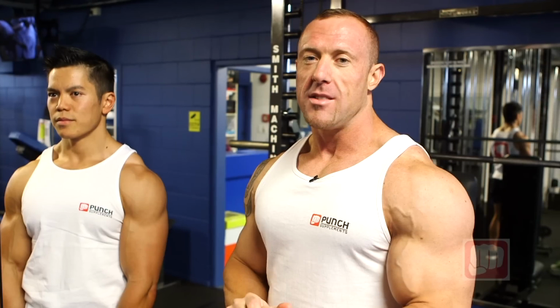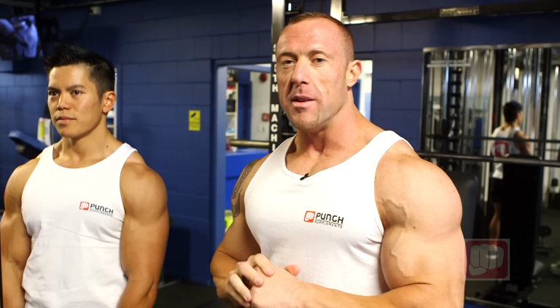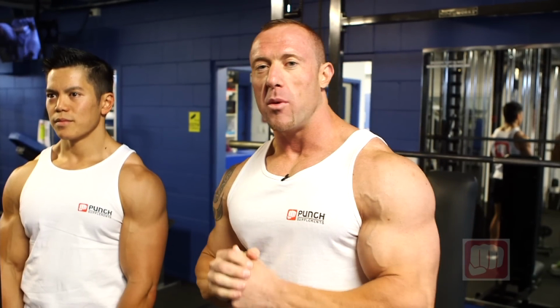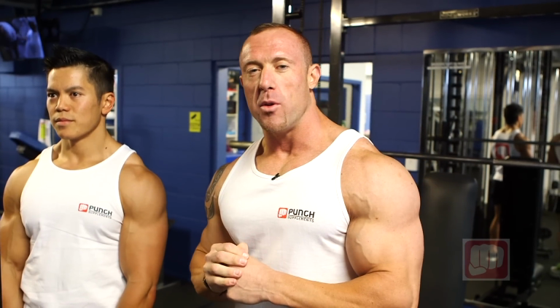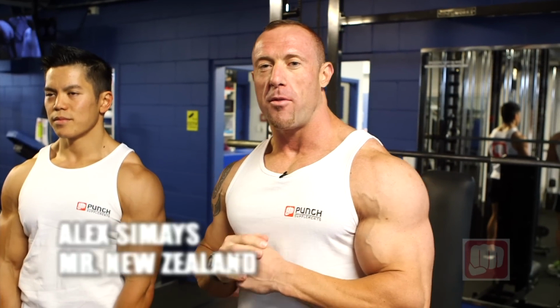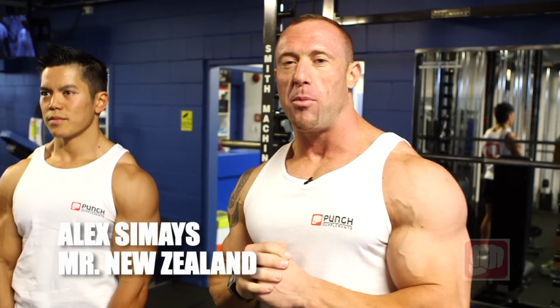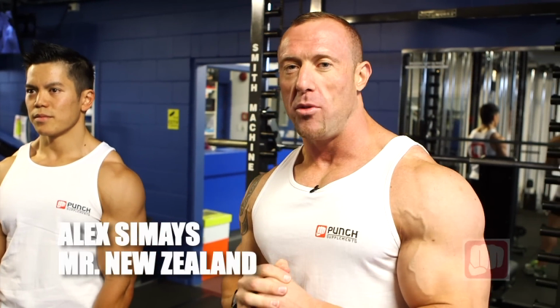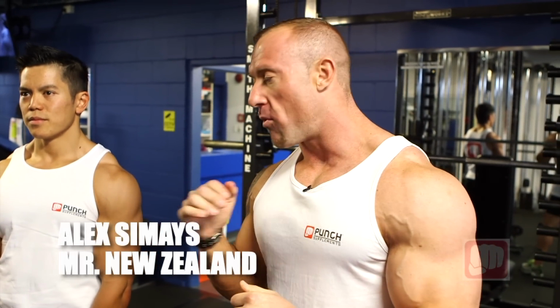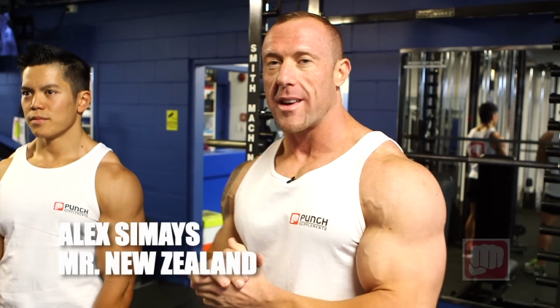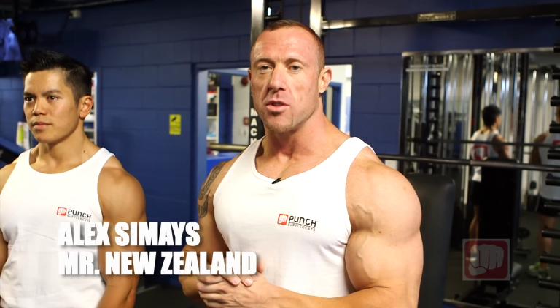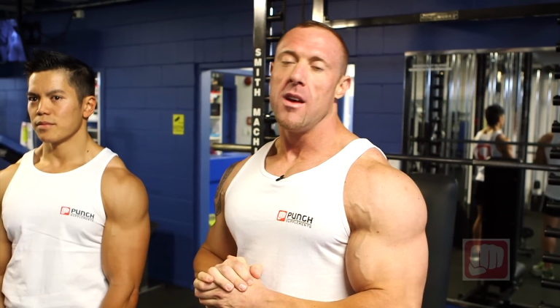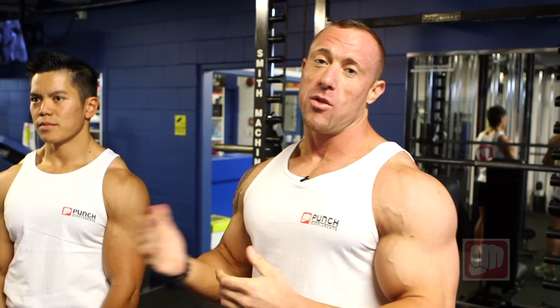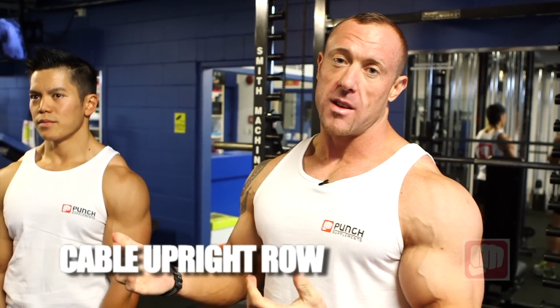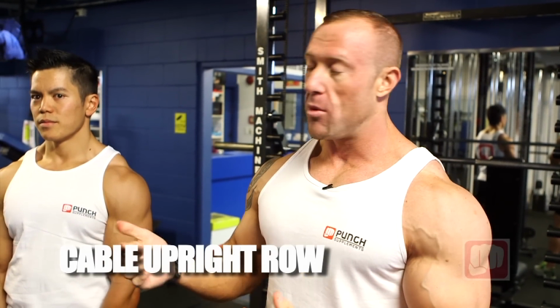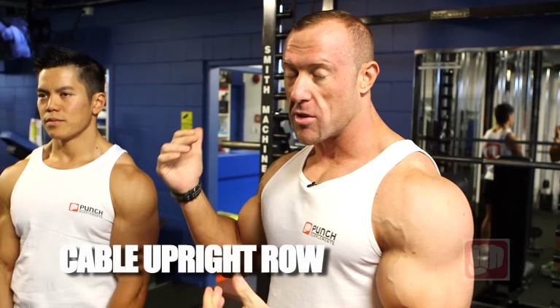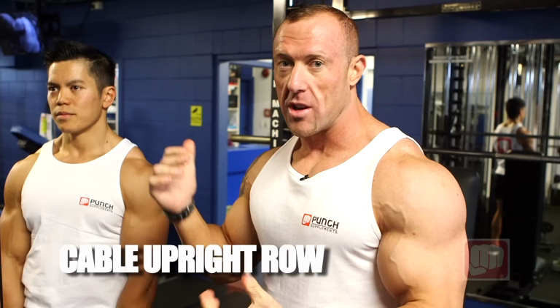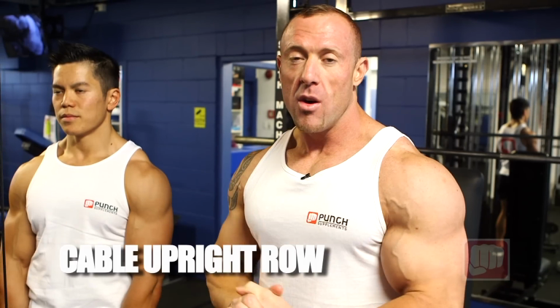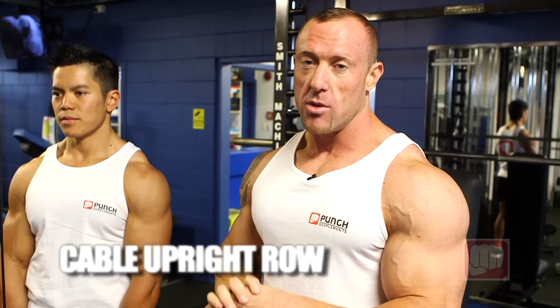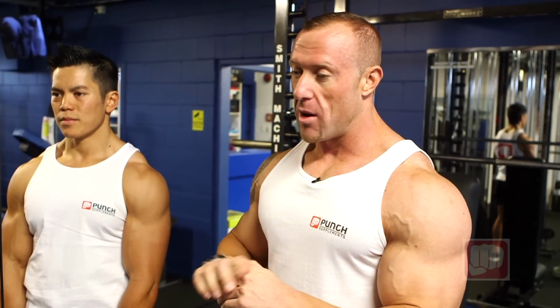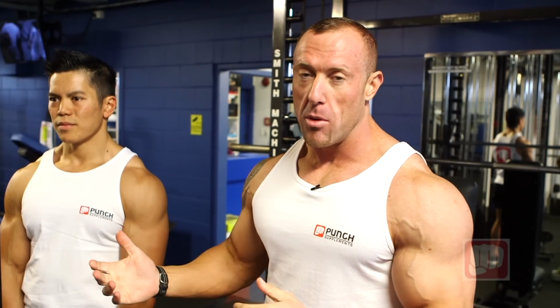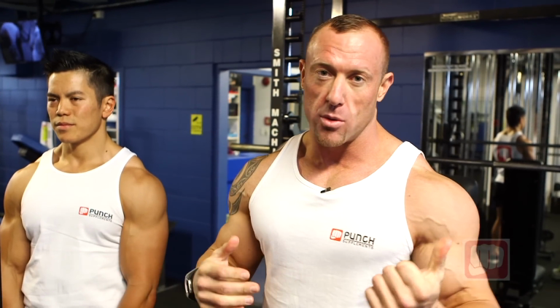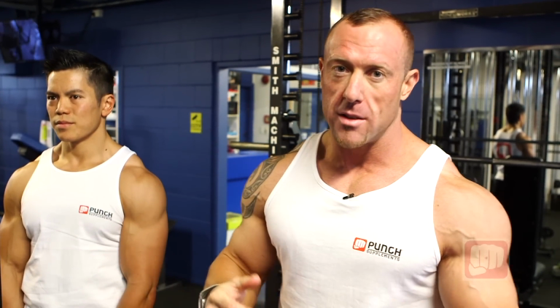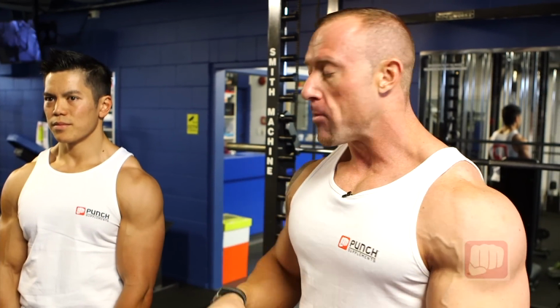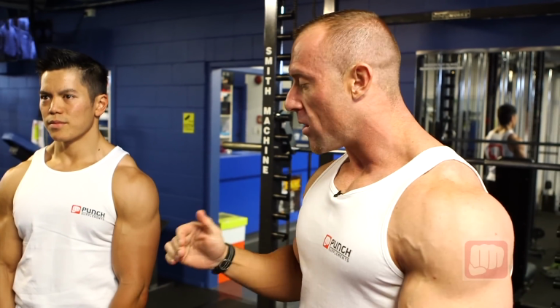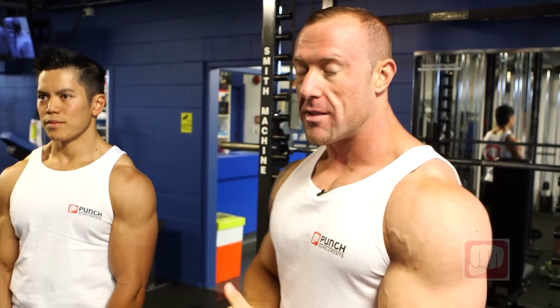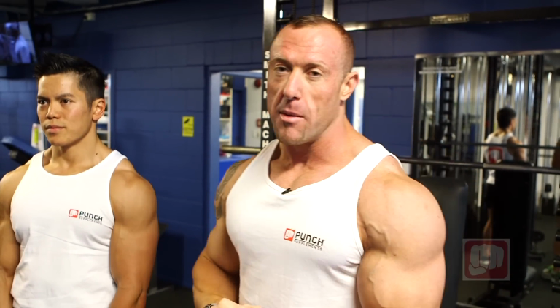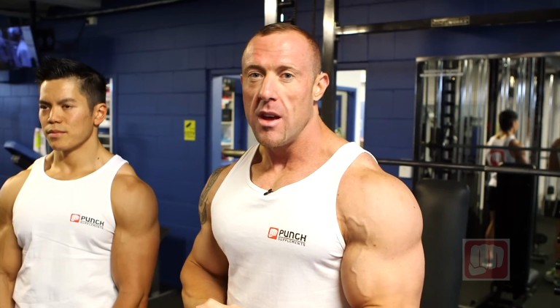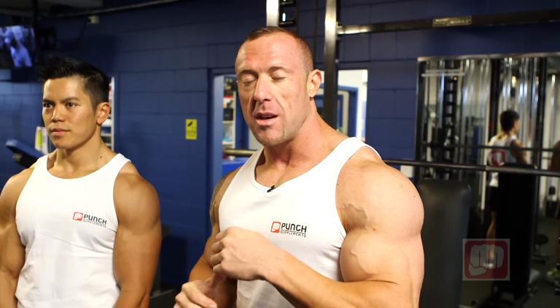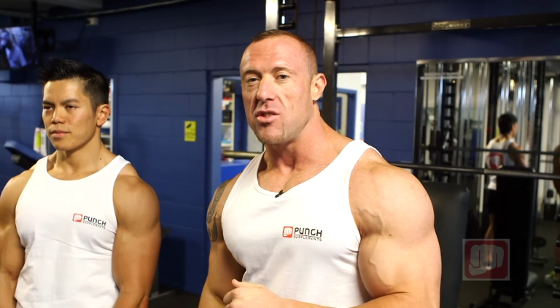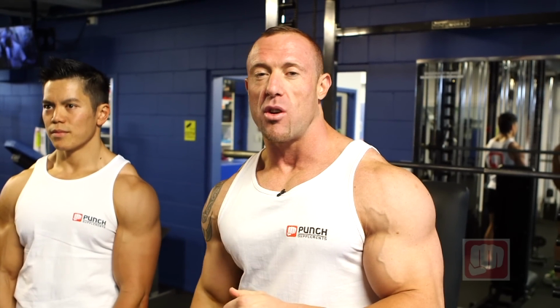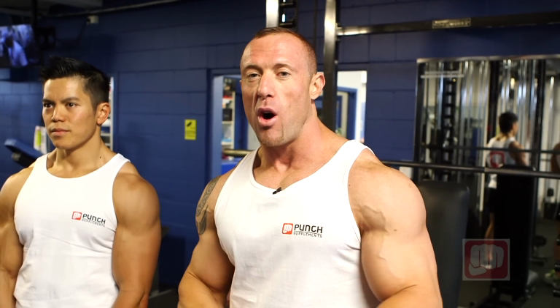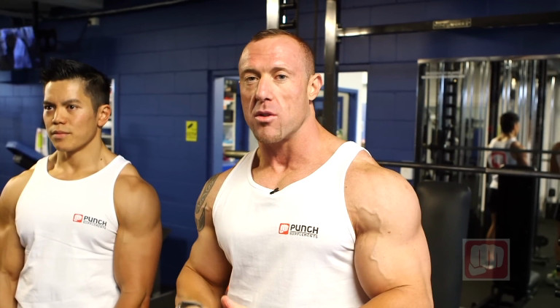Ladies and gentlemen, today we're going to be doing front upright rows performed on a cable machine. You can do this with a Smith machine, with cable, or with dumbbells. A really good way is cables because it keeps the tension on the shoulders the whole way through.